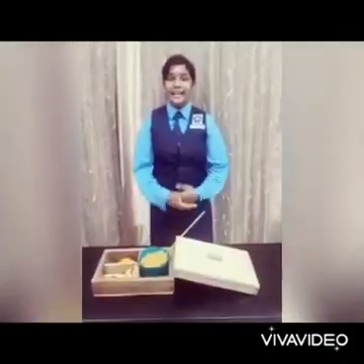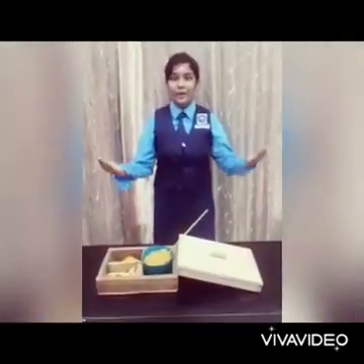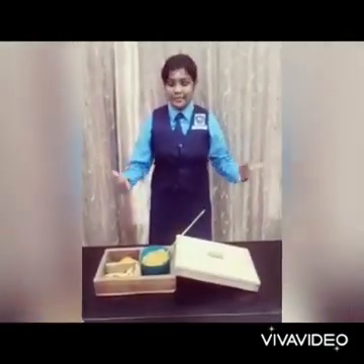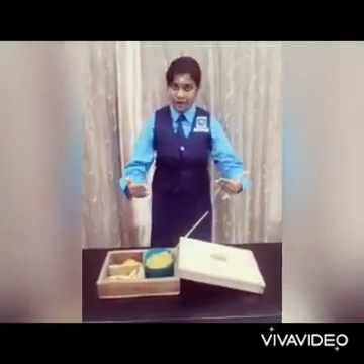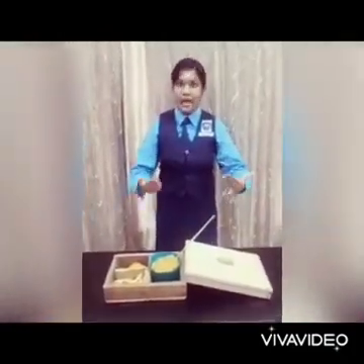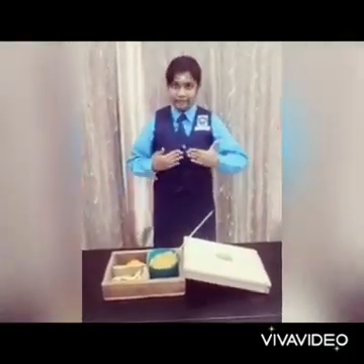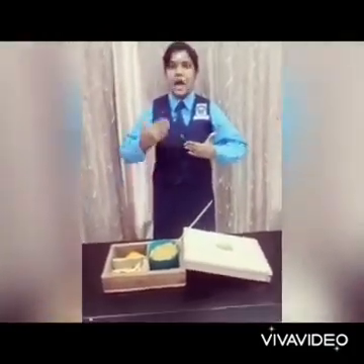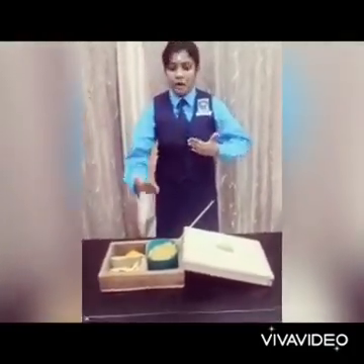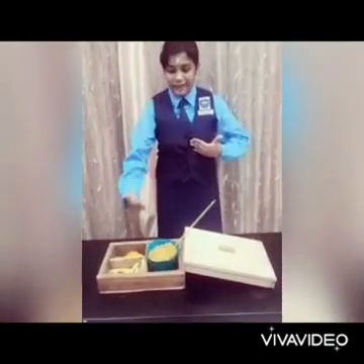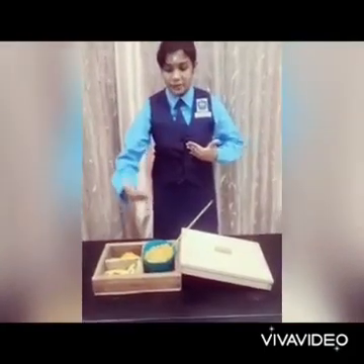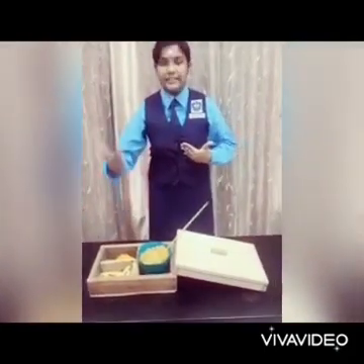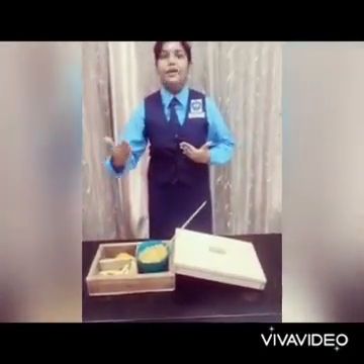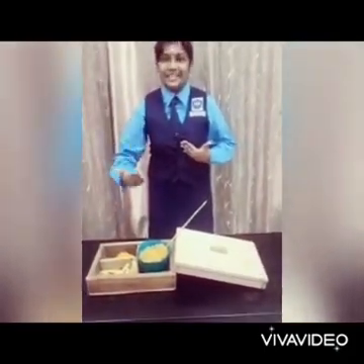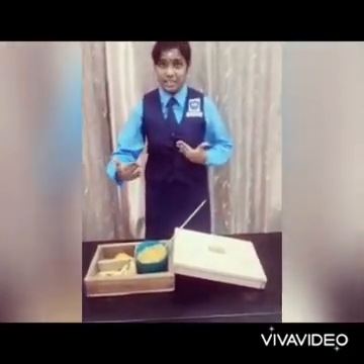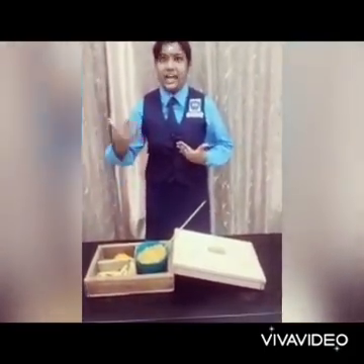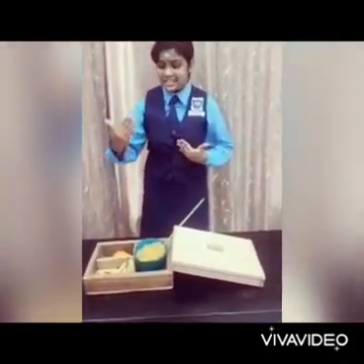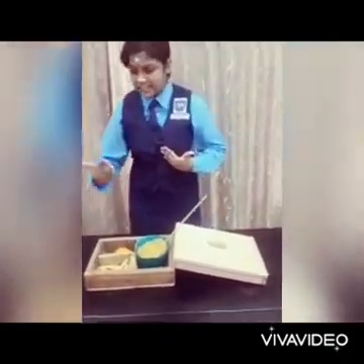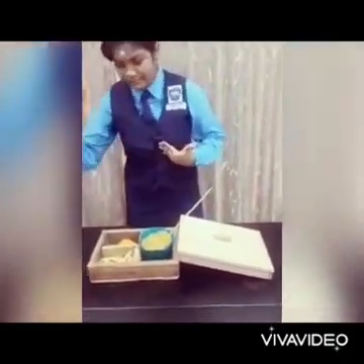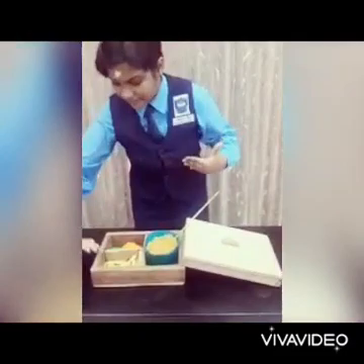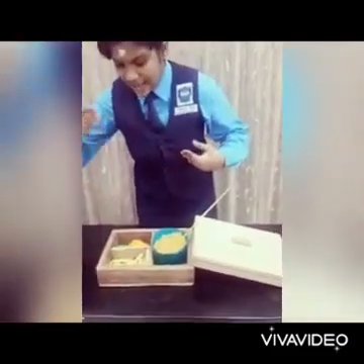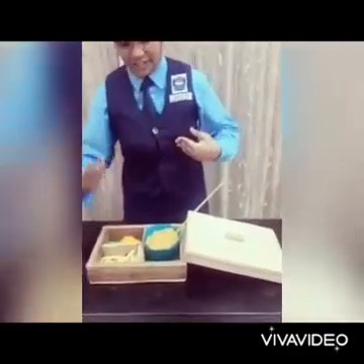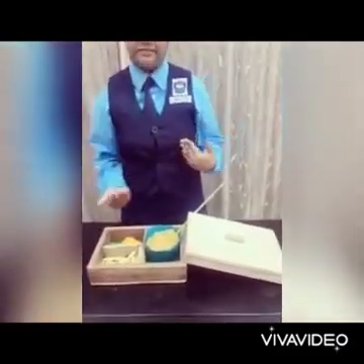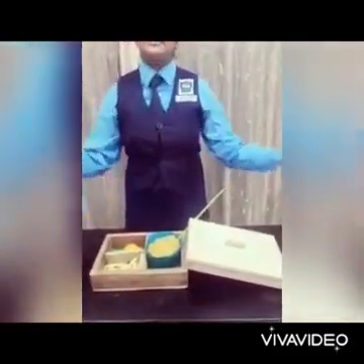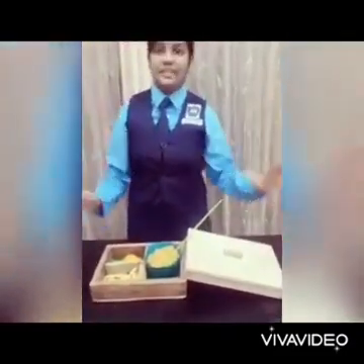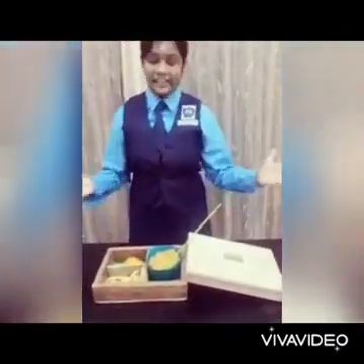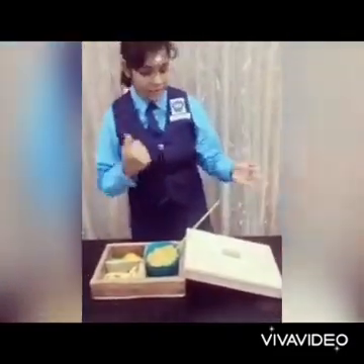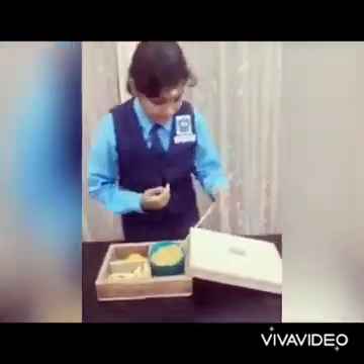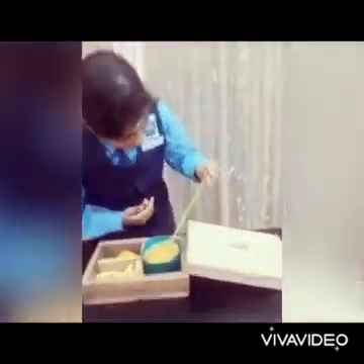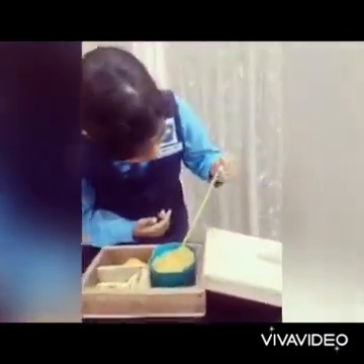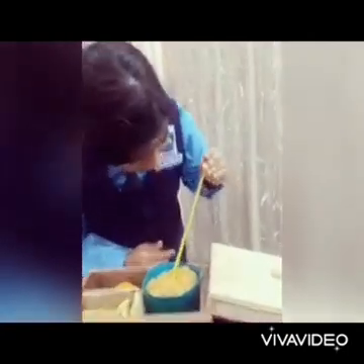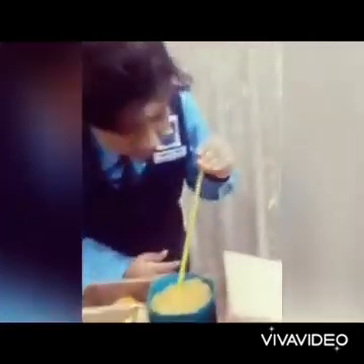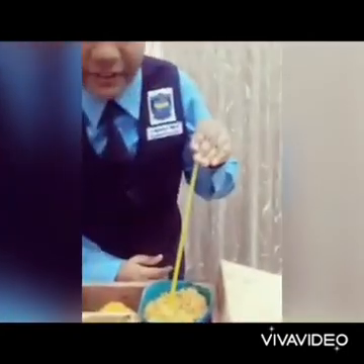Now we are going to test with hot food. I have placed hot and spicy noodles in the bioplastic lunch box. As a side dish, I have placed fries and fish and chips. Let's check the temperature. The temperature is 55 degrees.